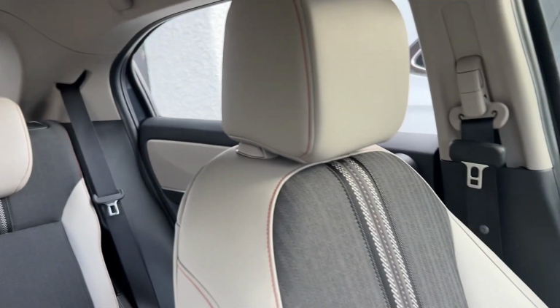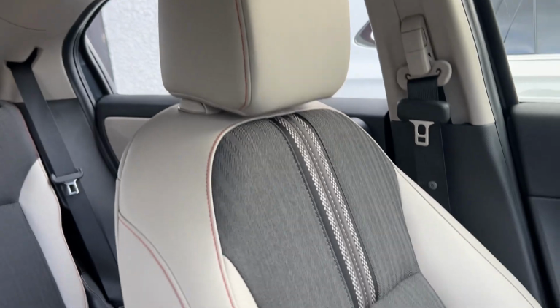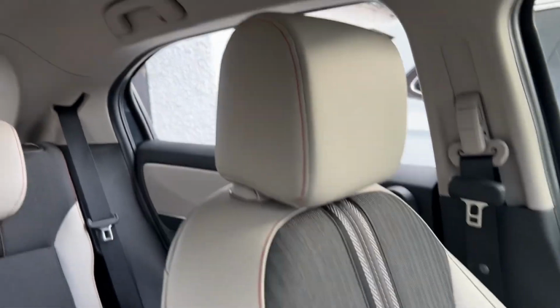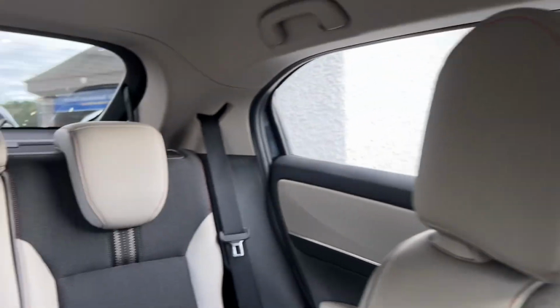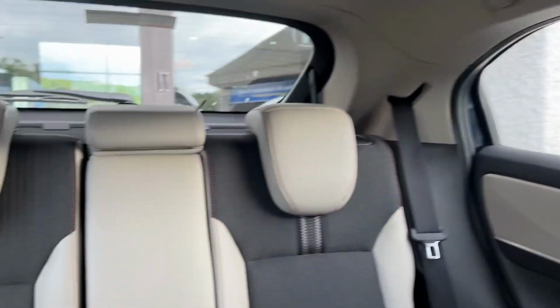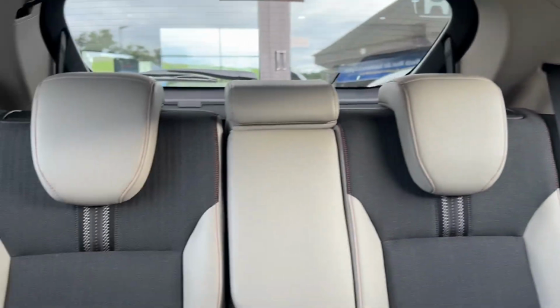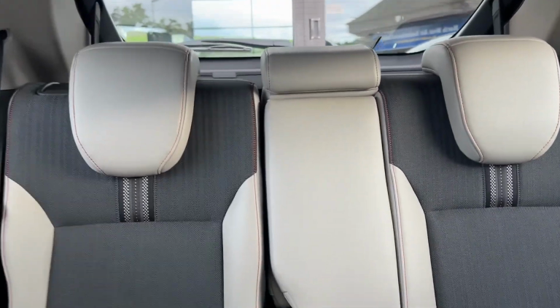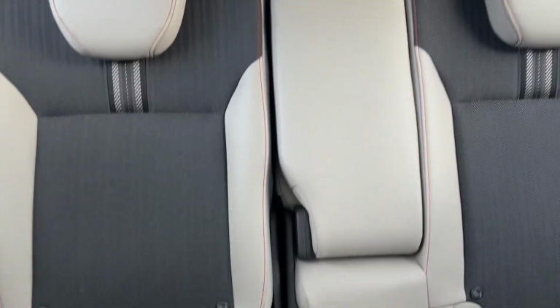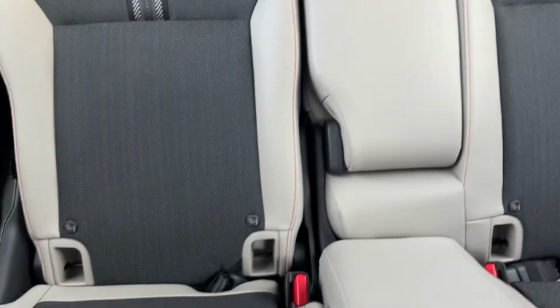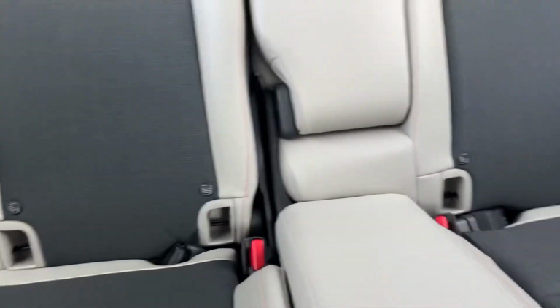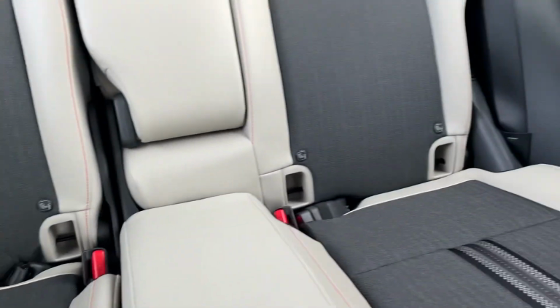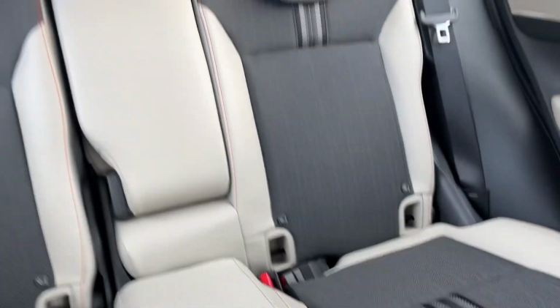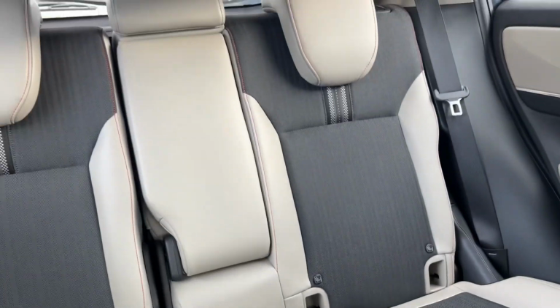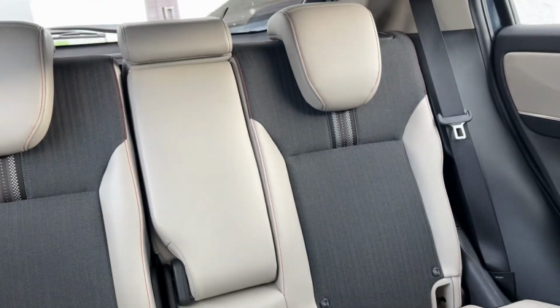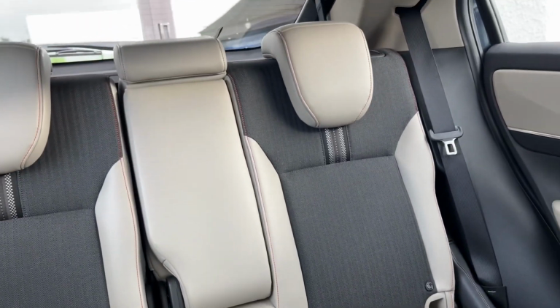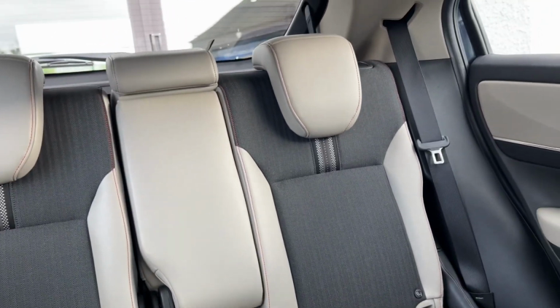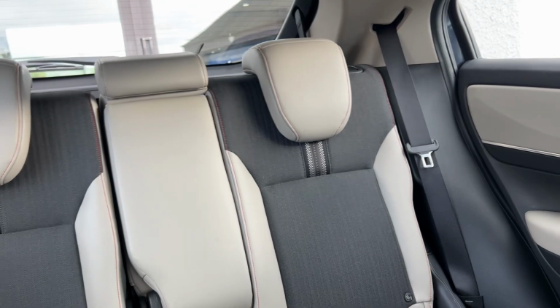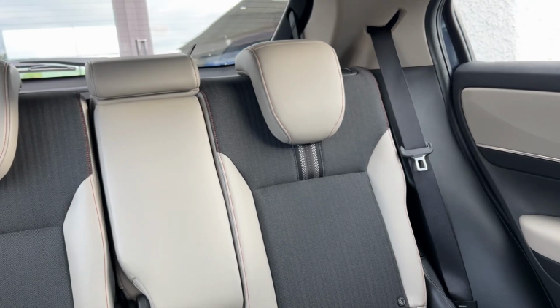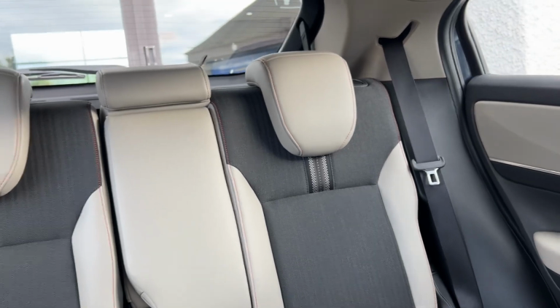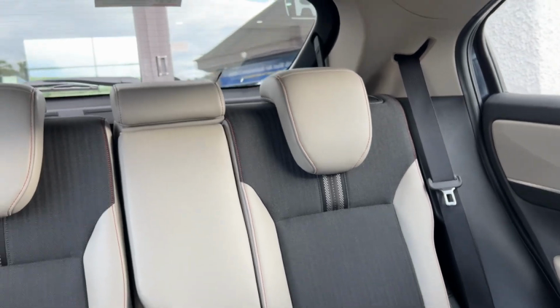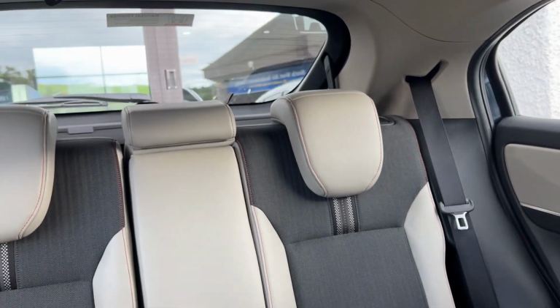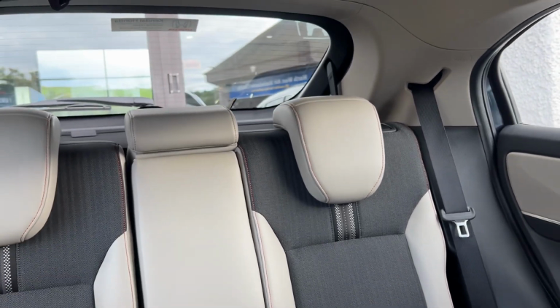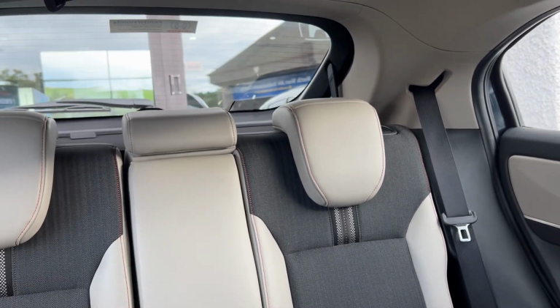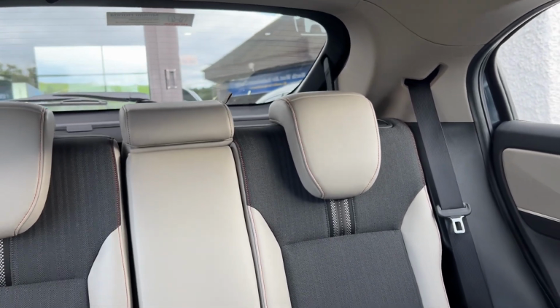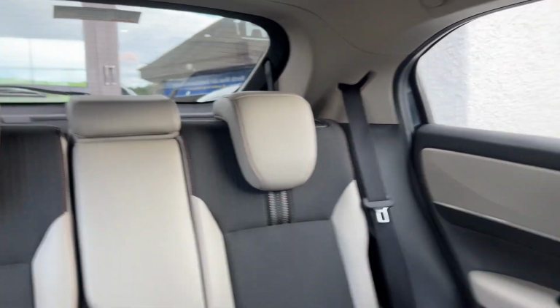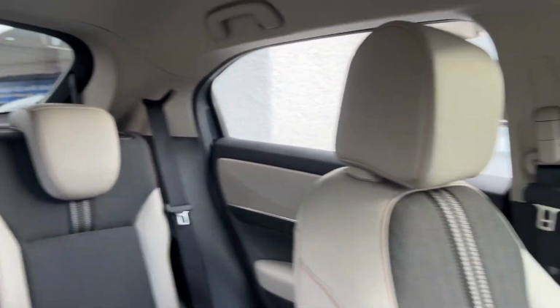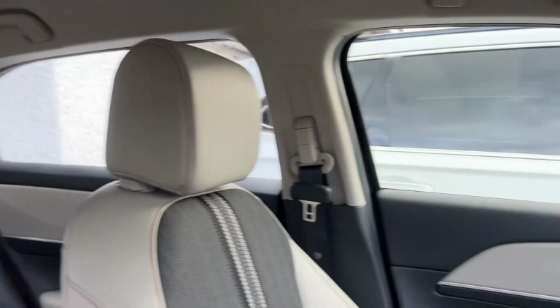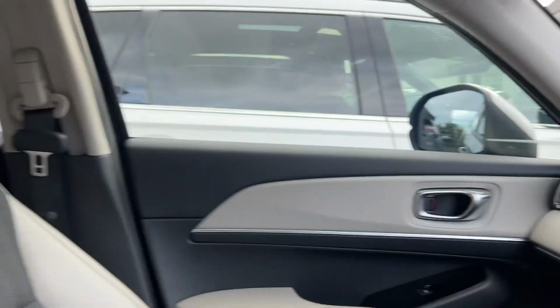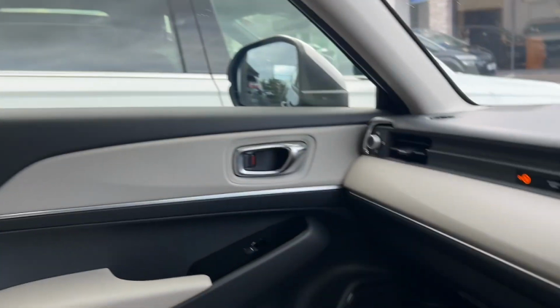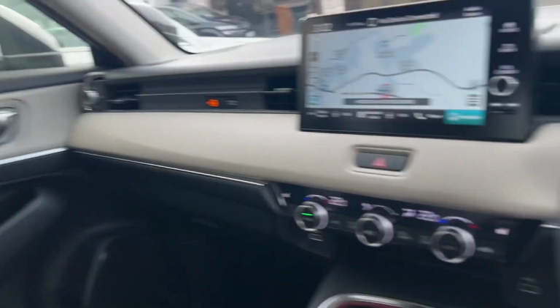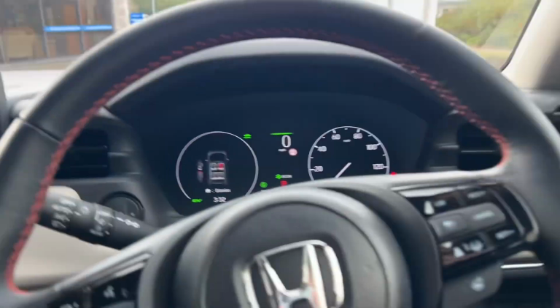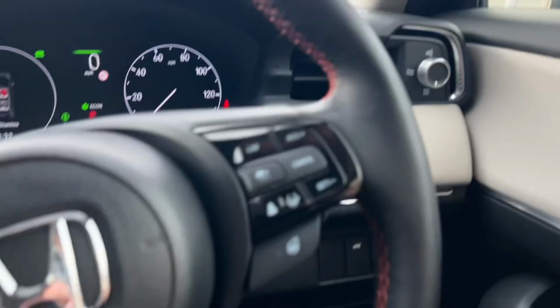You've got light gray synthetic leather with dark gray cloth inside the seats — a very unique premium look and feel, the same in the rear. You've also got two sets of isofix points, which is excellent. This car also has an electronic tailgate, which is great.